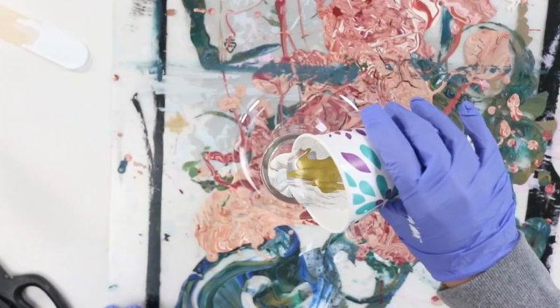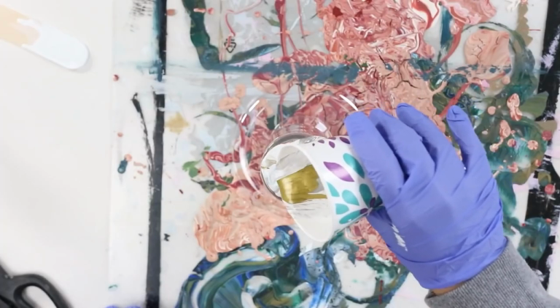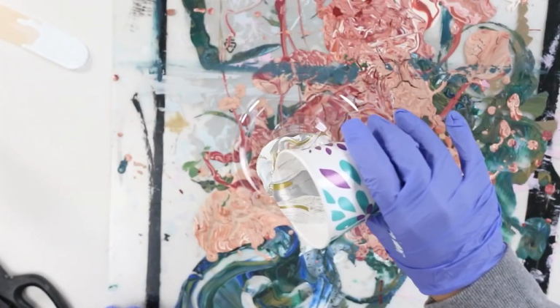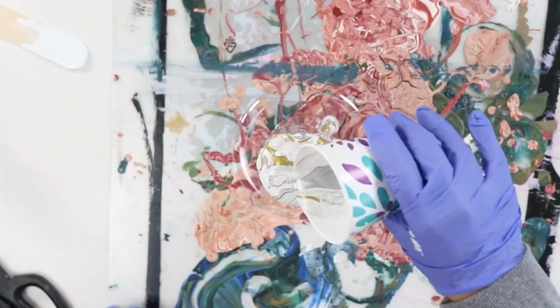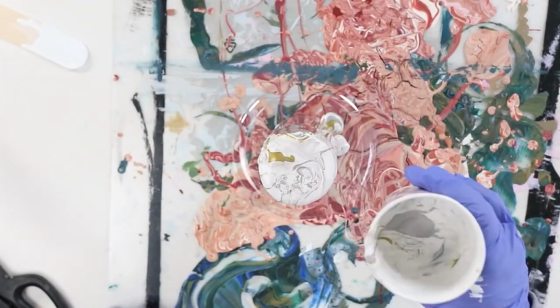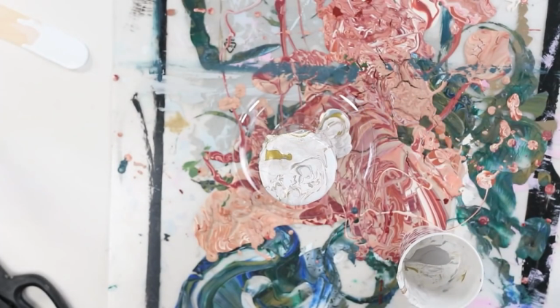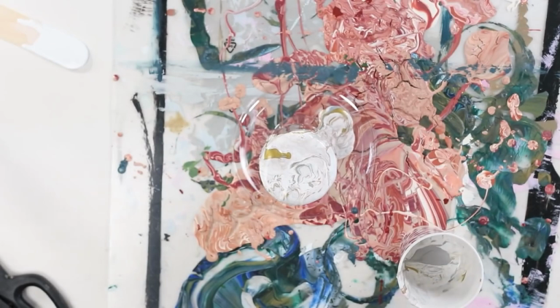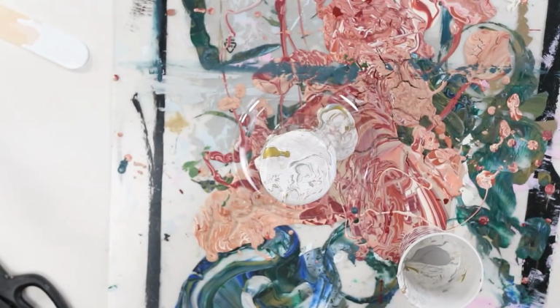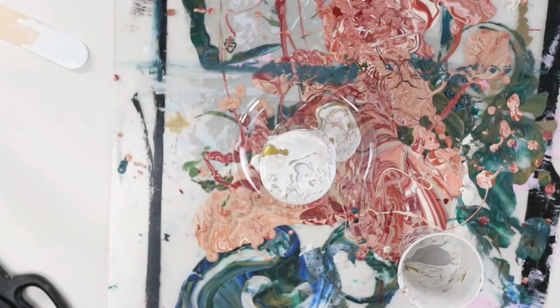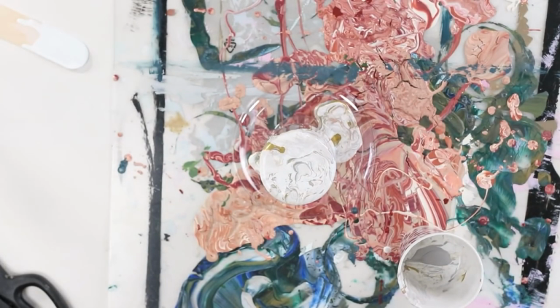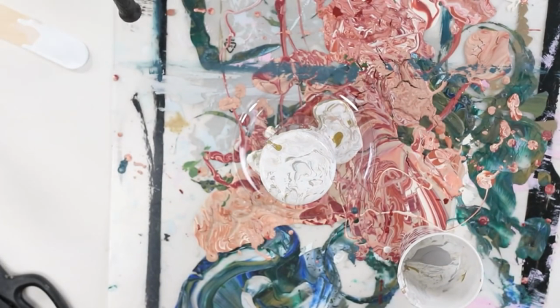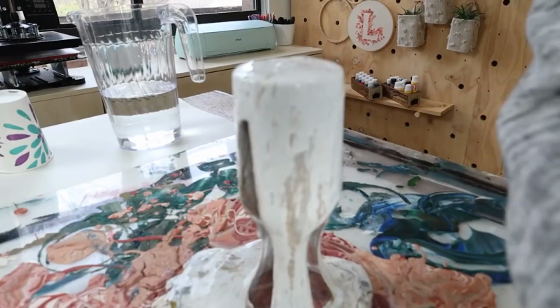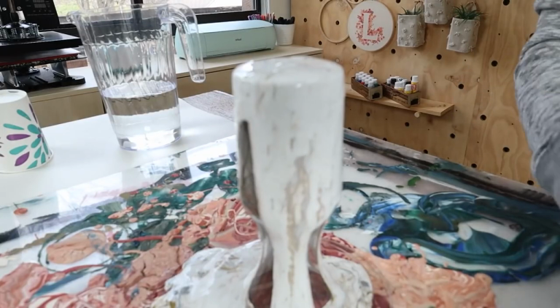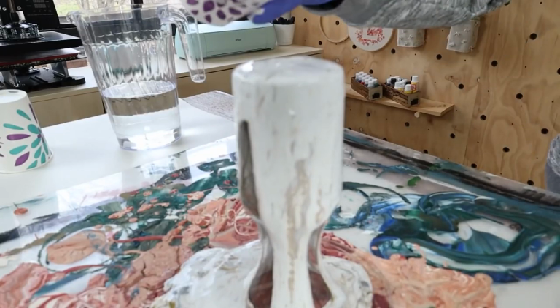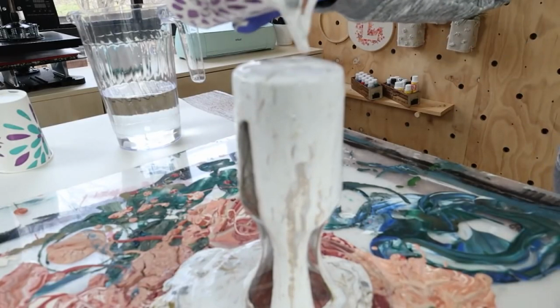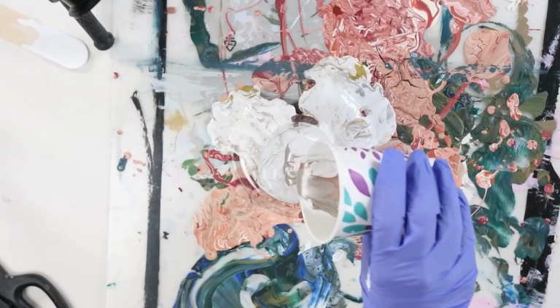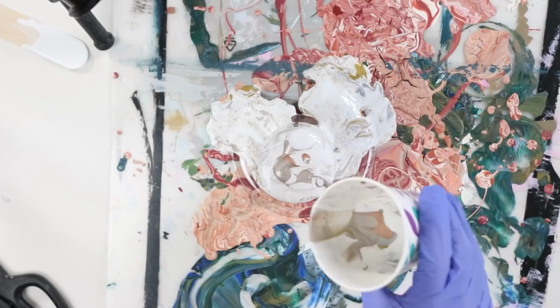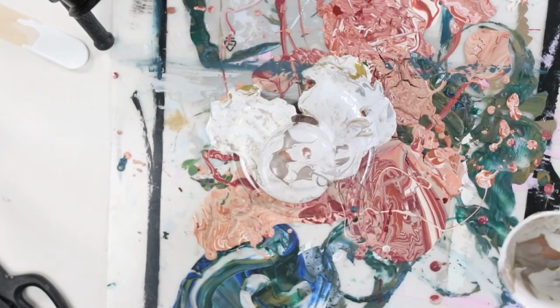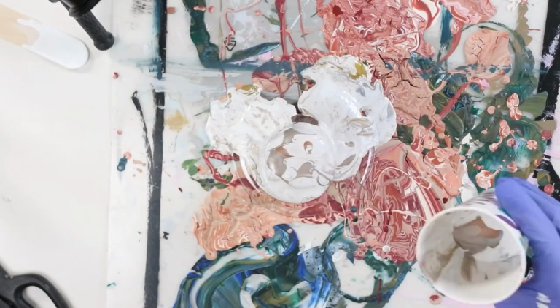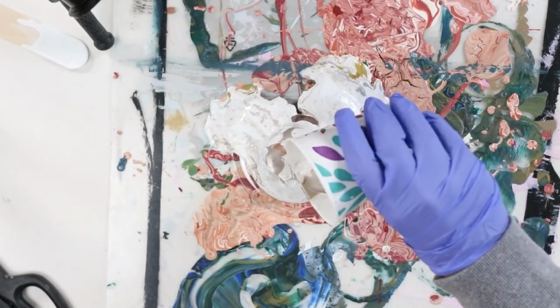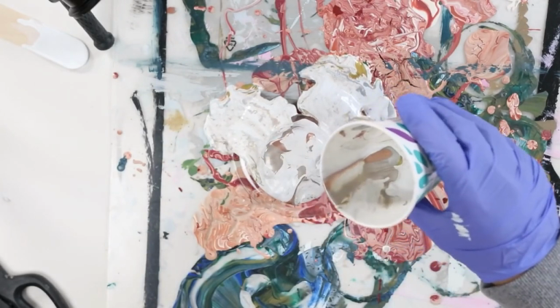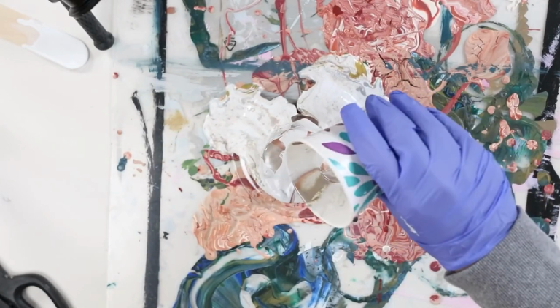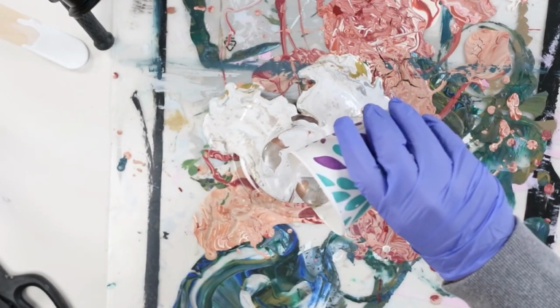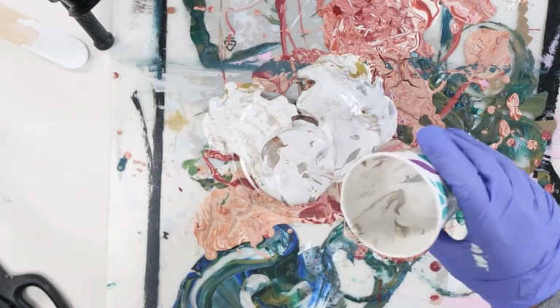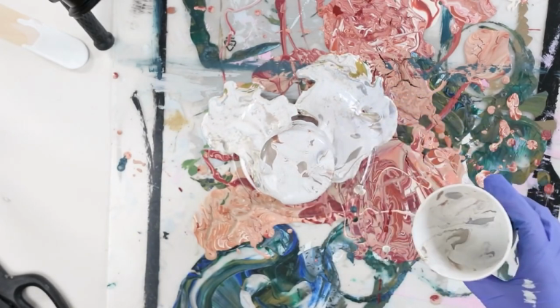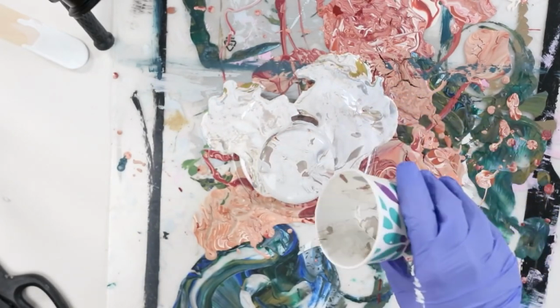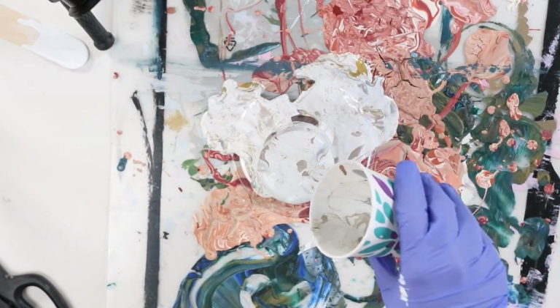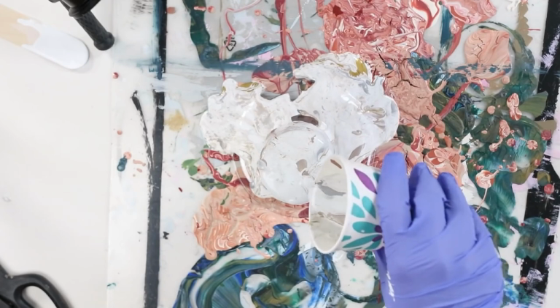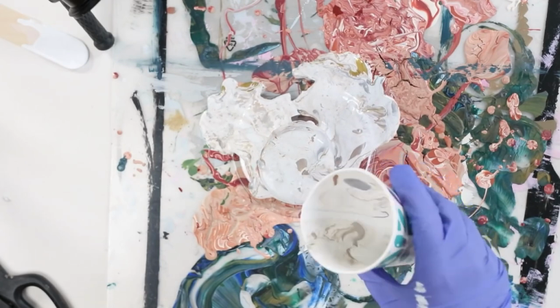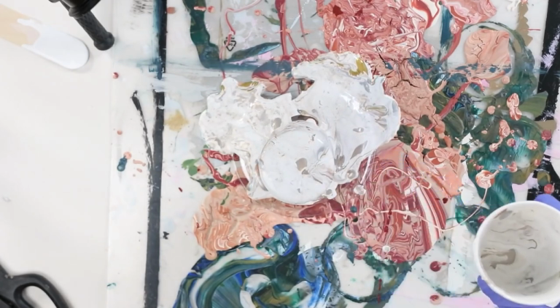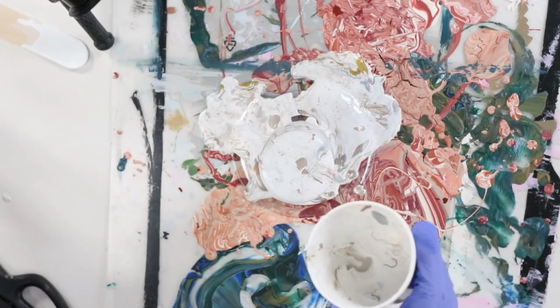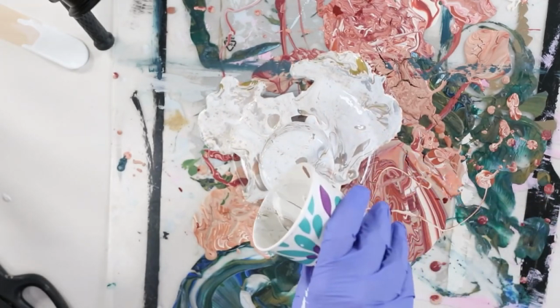As I was doing this, it was a little bit more white than I was wanting it to be because I used quite a bit of white paint. I just added a few of those metallic colors to my container so that I could pour them back on. So if you see a color that you want more of, just keep adding until you get that desired look that you want.